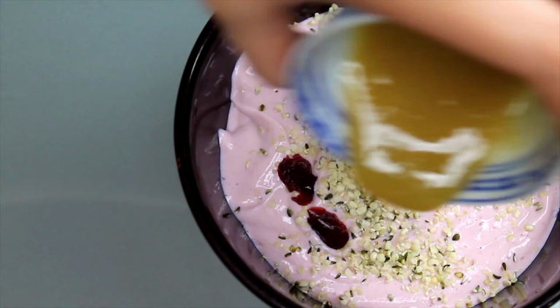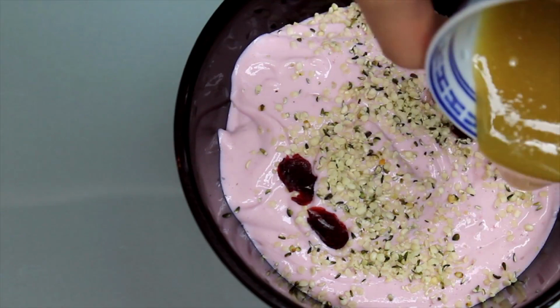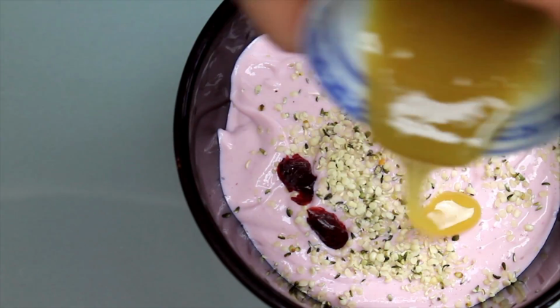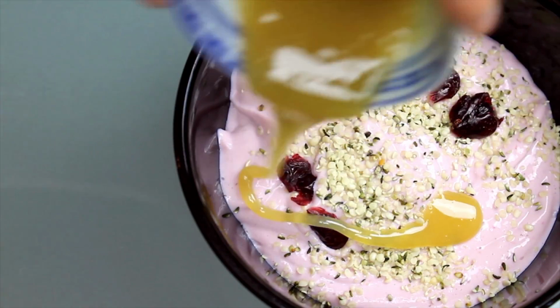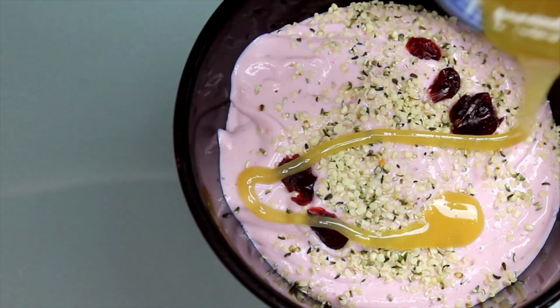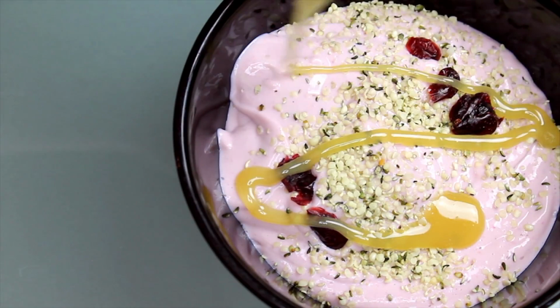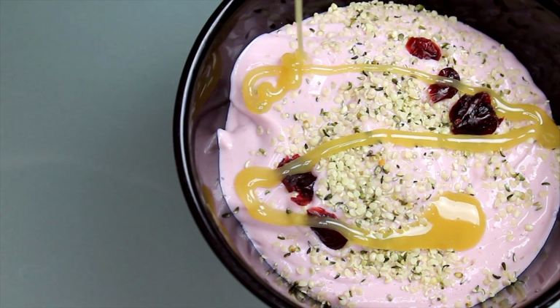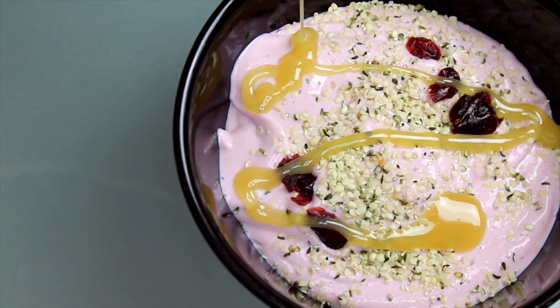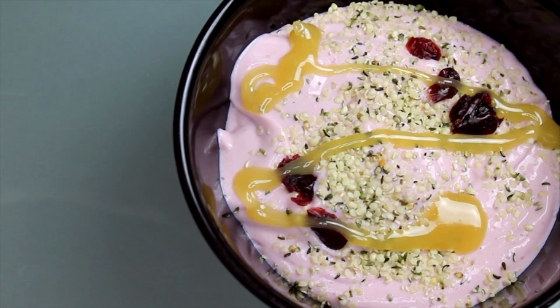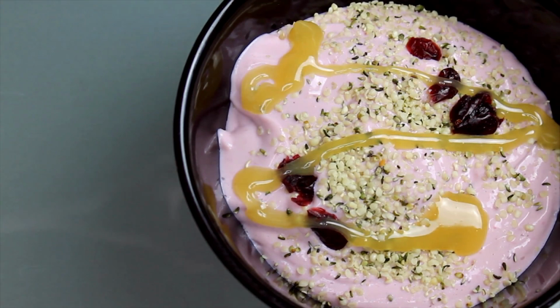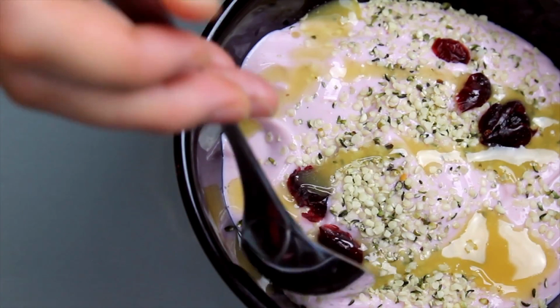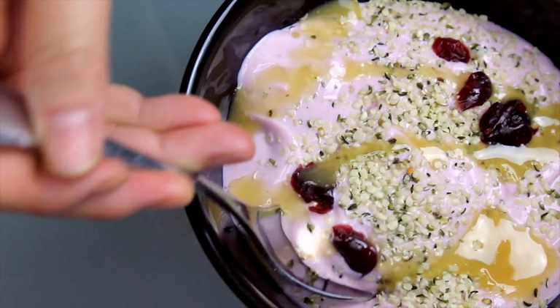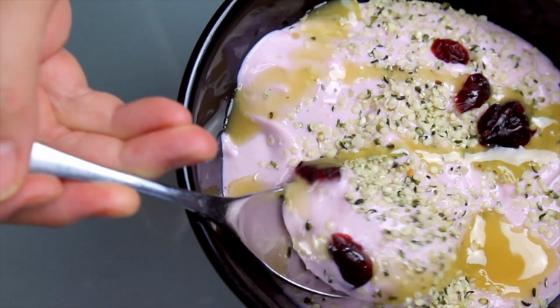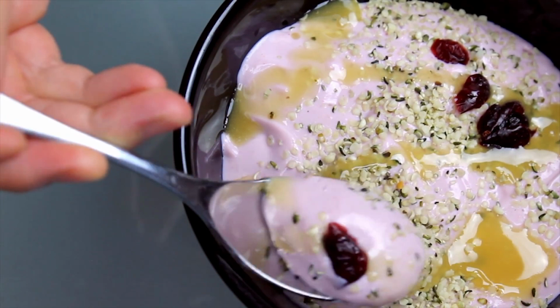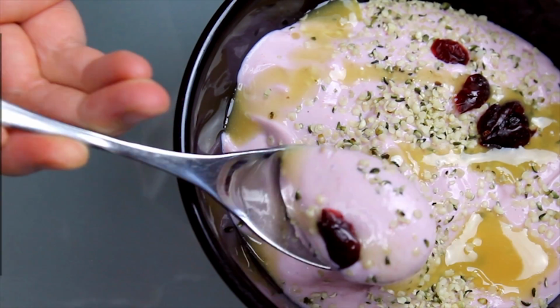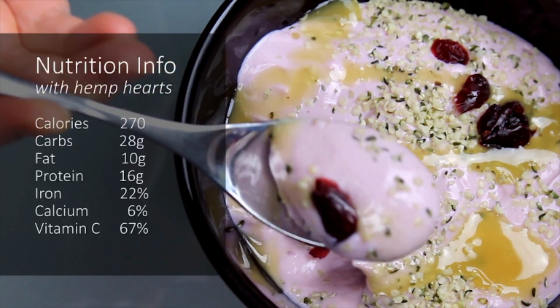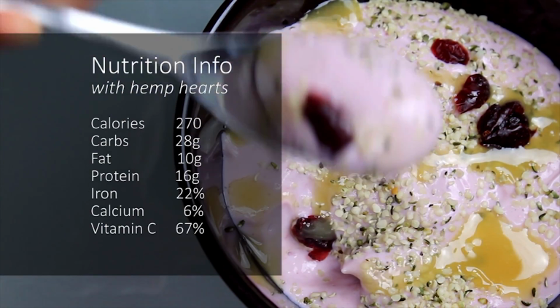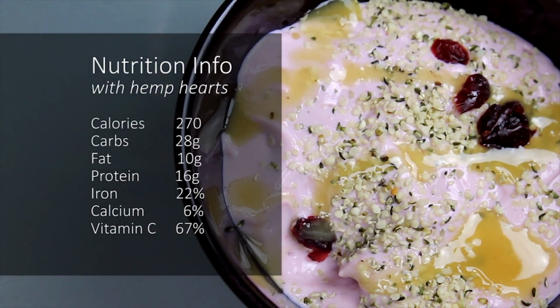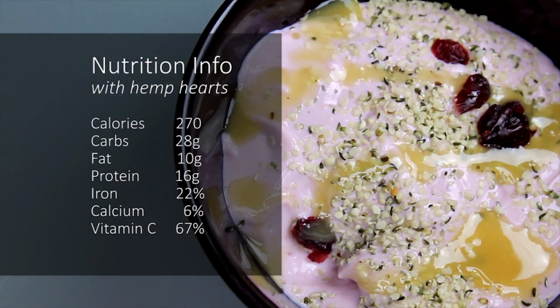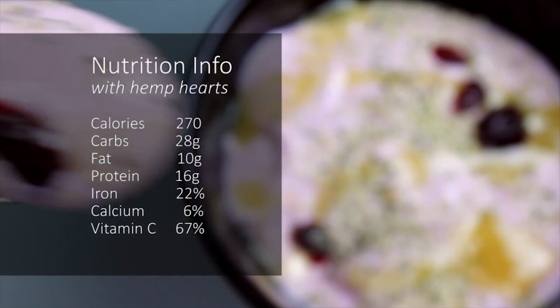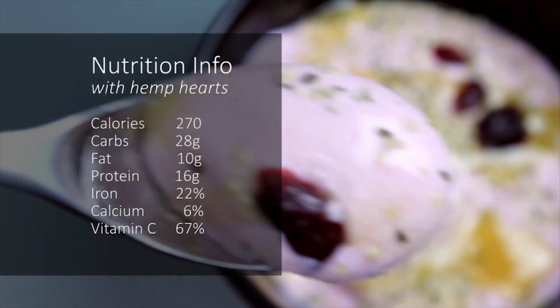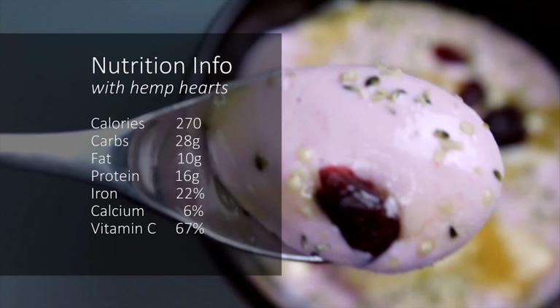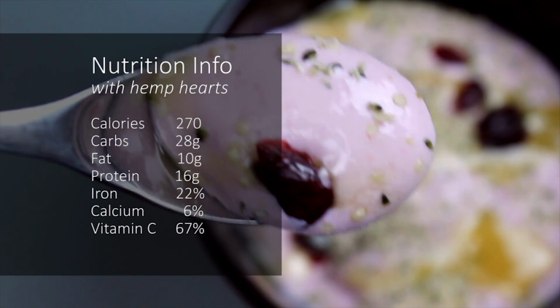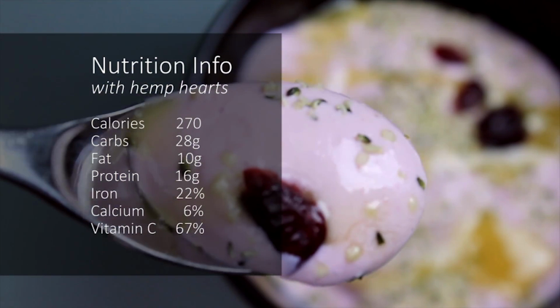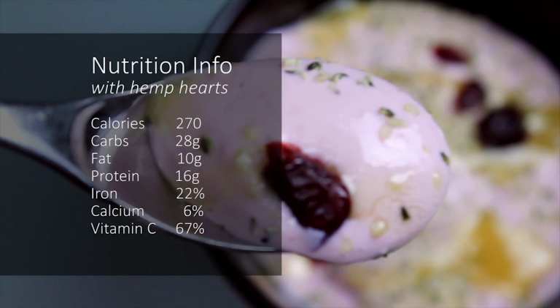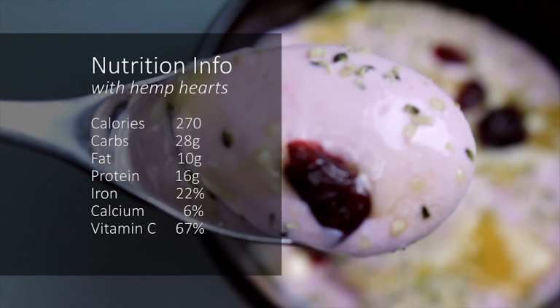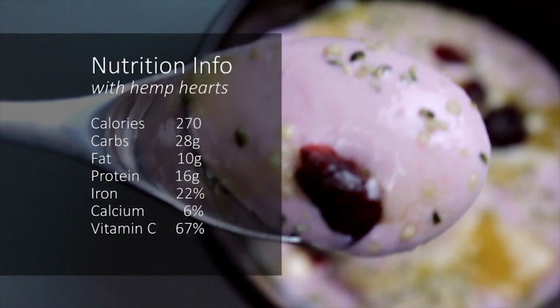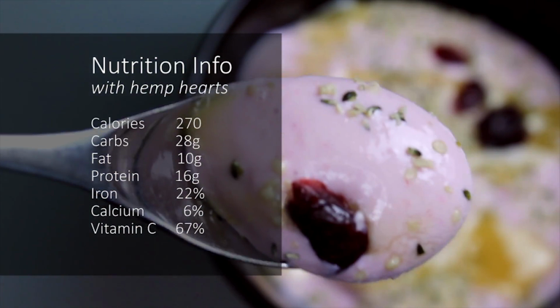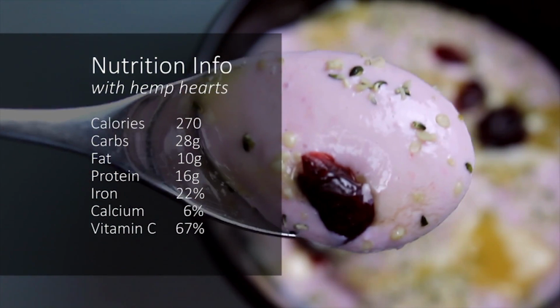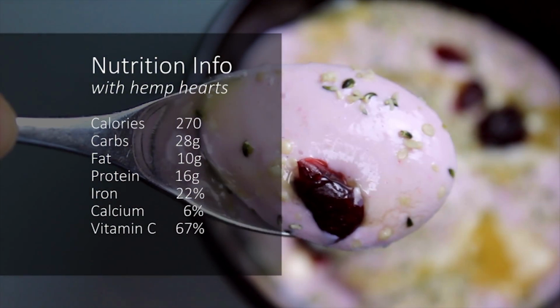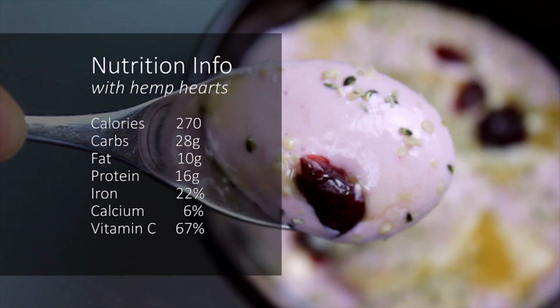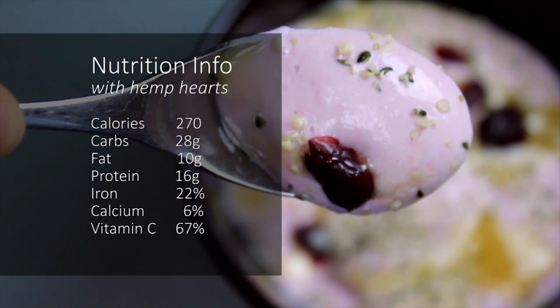In only a few minutes, you can make this high protein breakfast that also has over half the recommended daily intake for vitamin C. It's so delicious, thick and creamy — it's the perfect vegan stand-in for a fruity Greek yogurt.